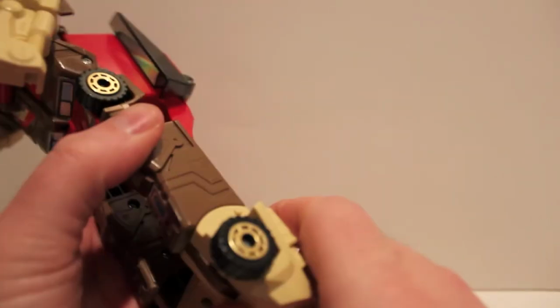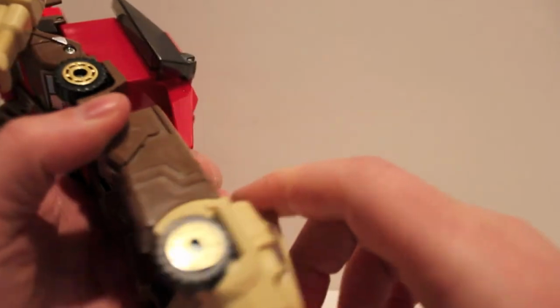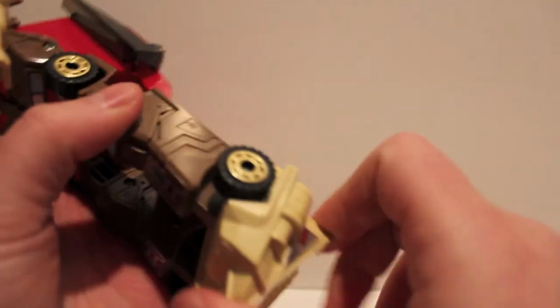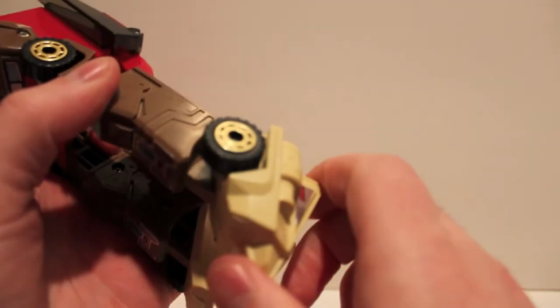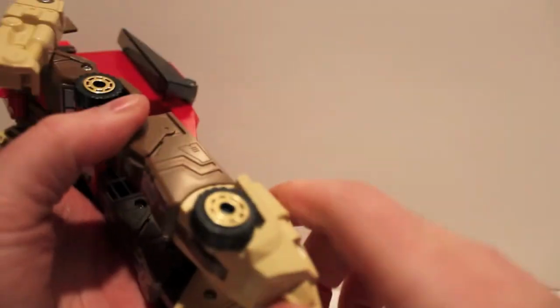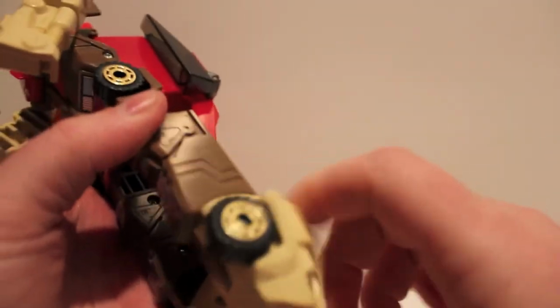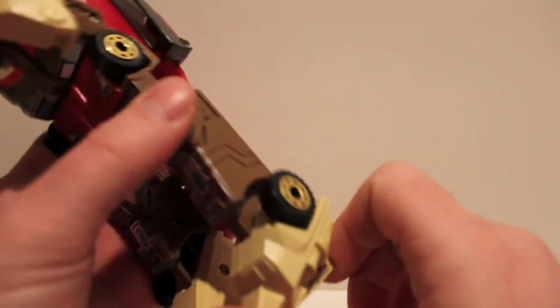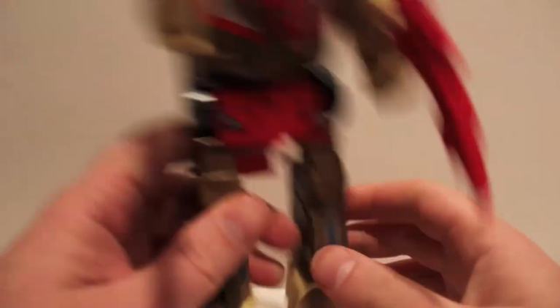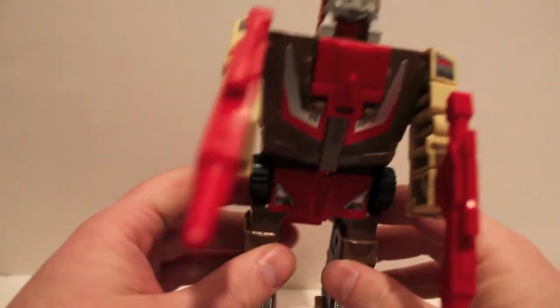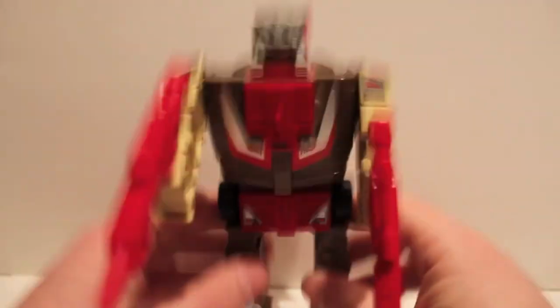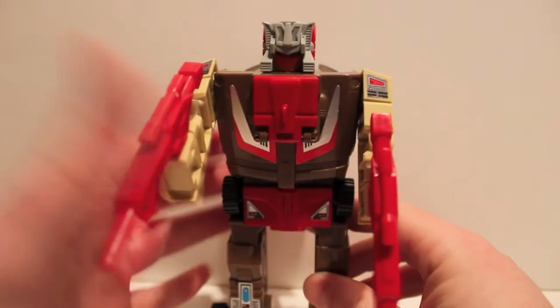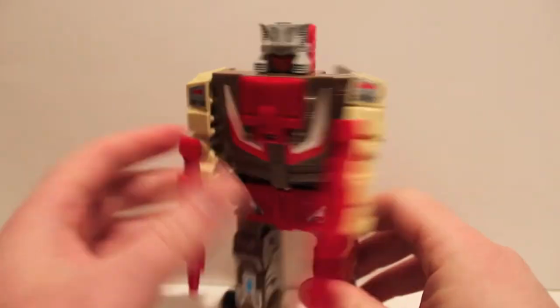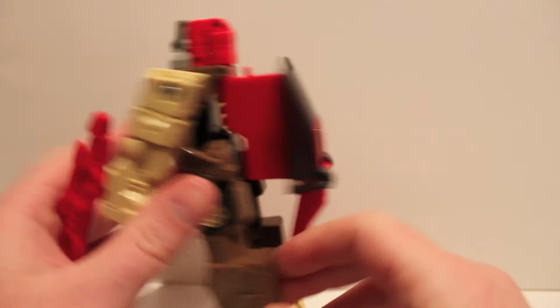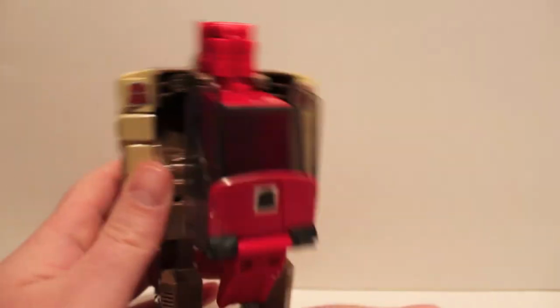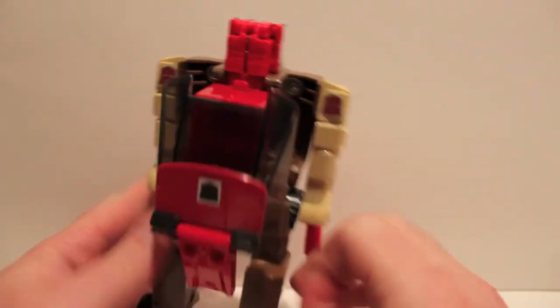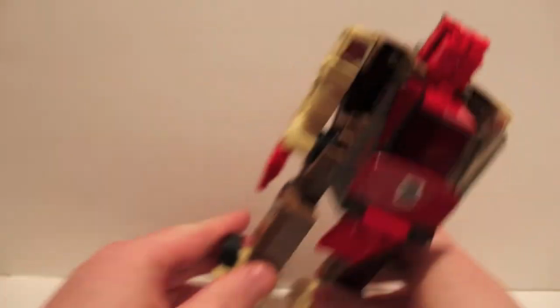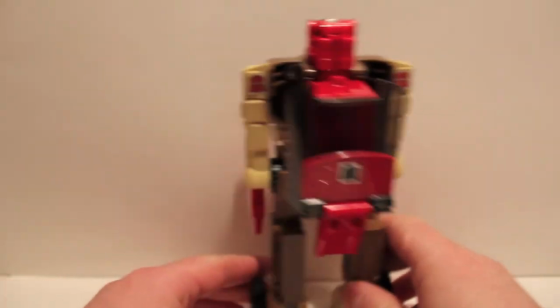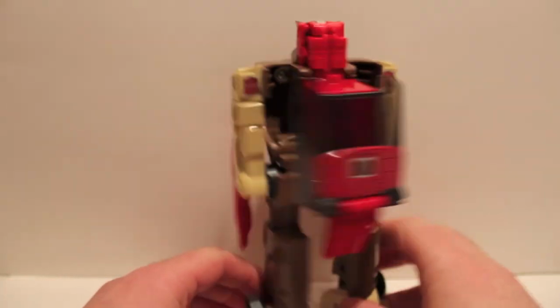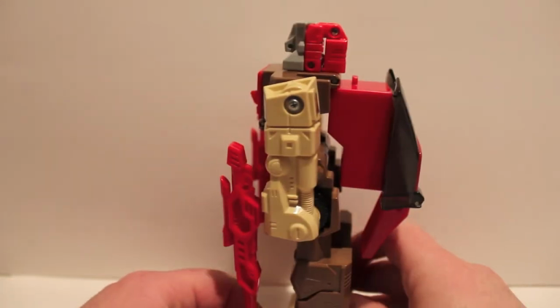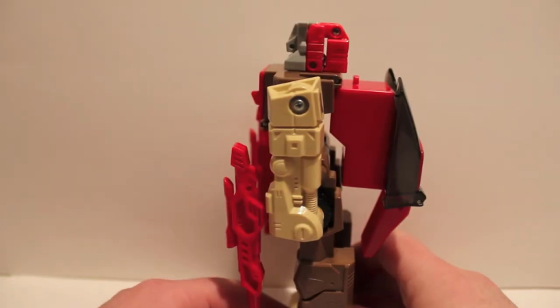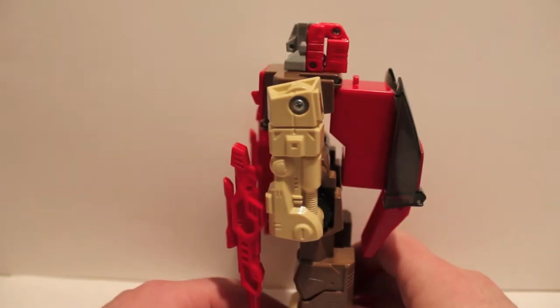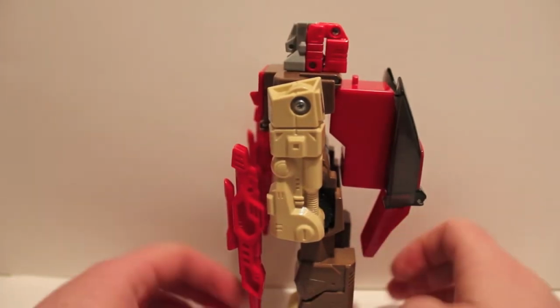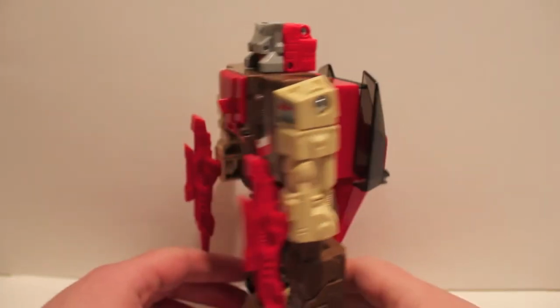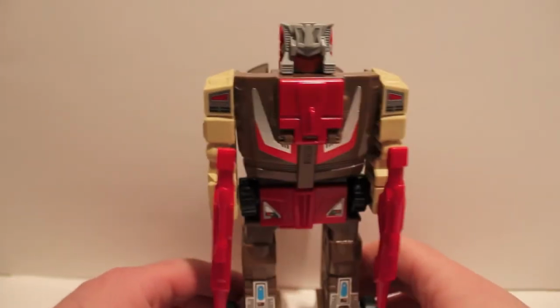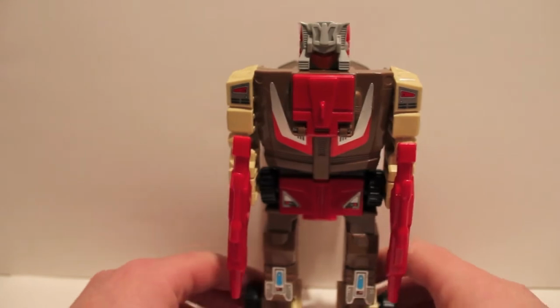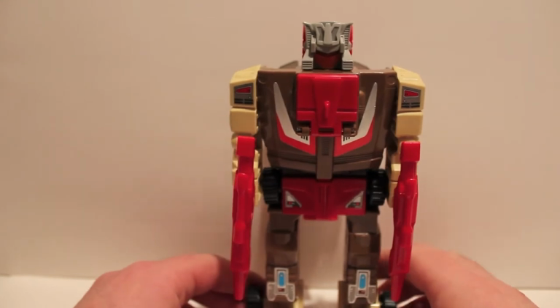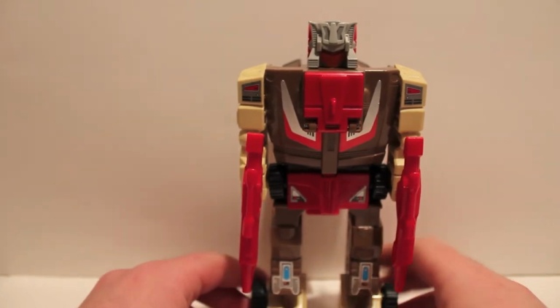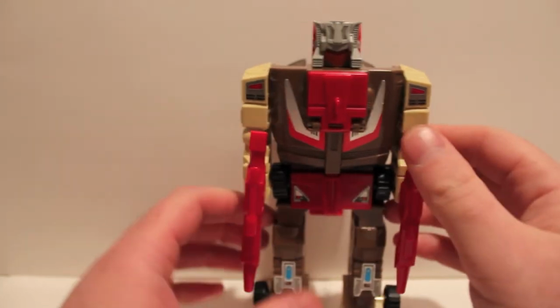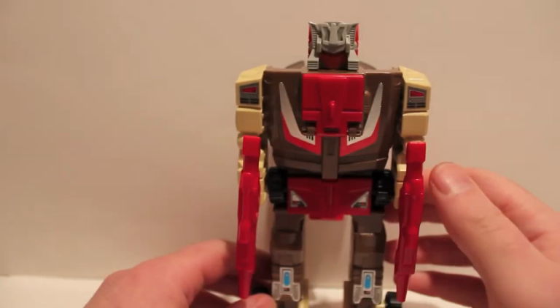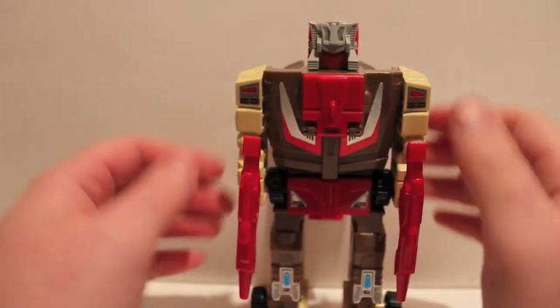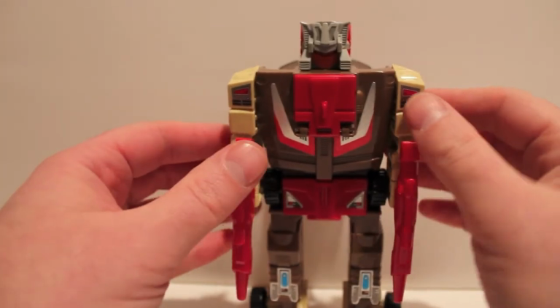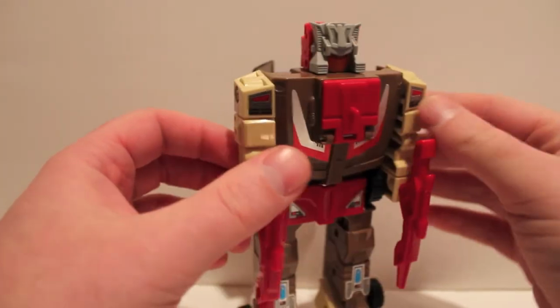He got some foot pivot from the transformation, and that's it. Take a look at him from the back — there's his backpack. It's not the greatest backpack, but it's not too horrible because you're going to look at him from the front anyway.